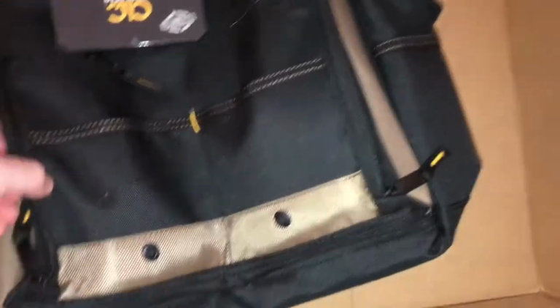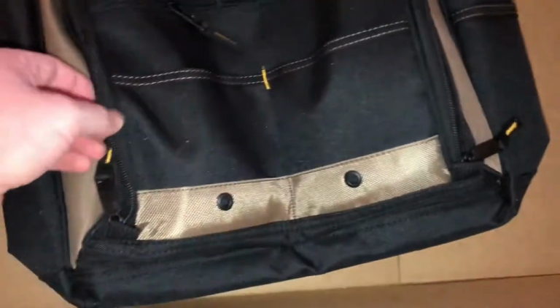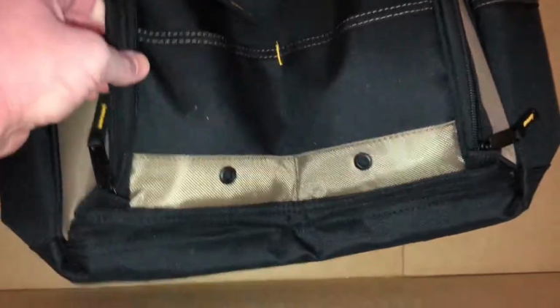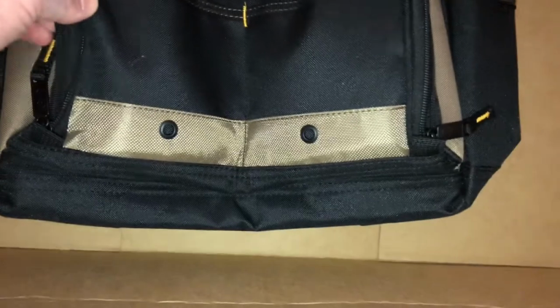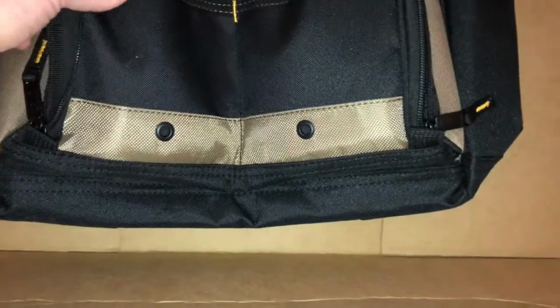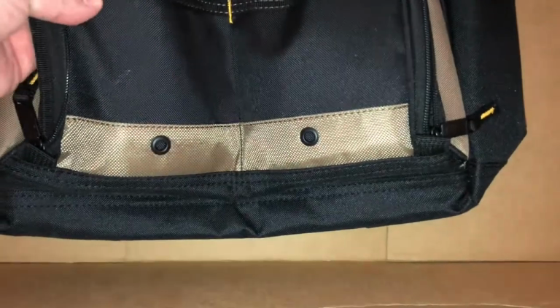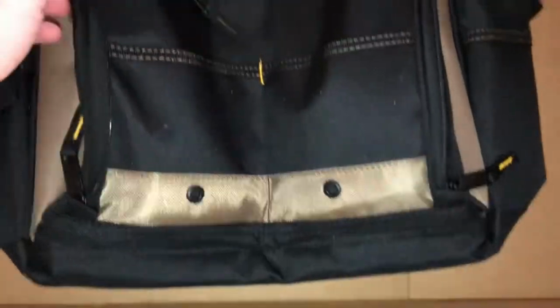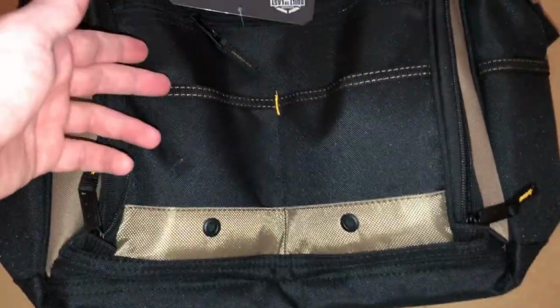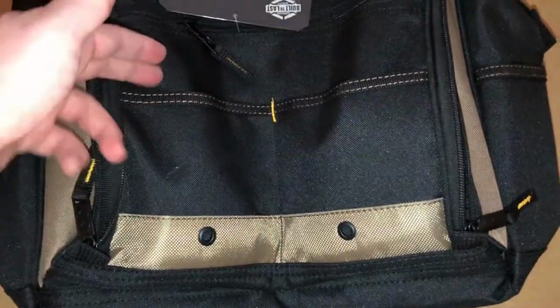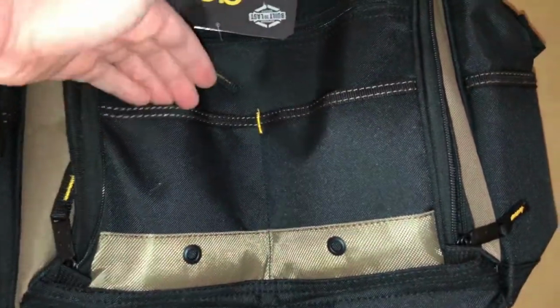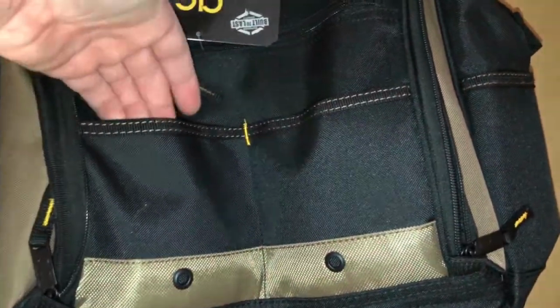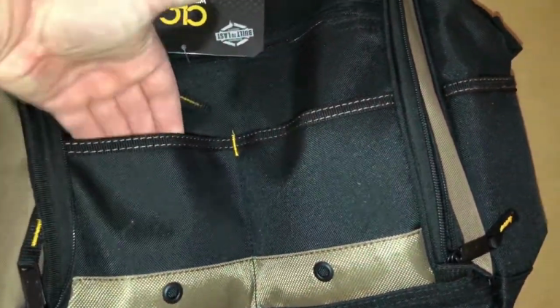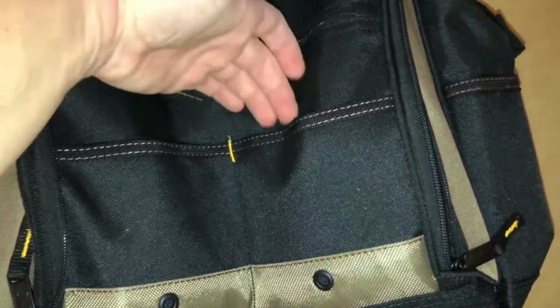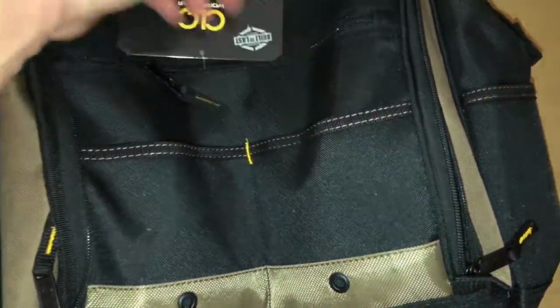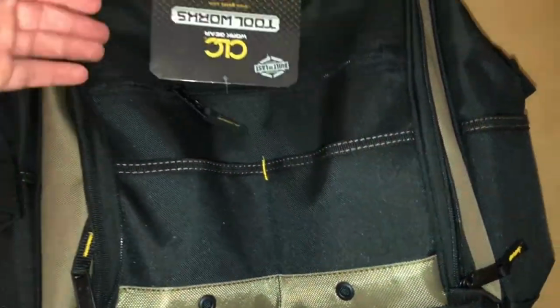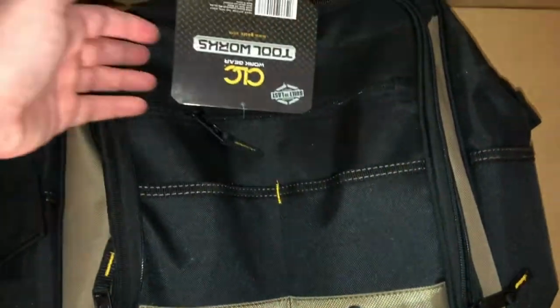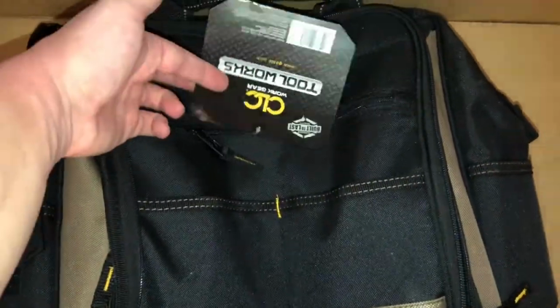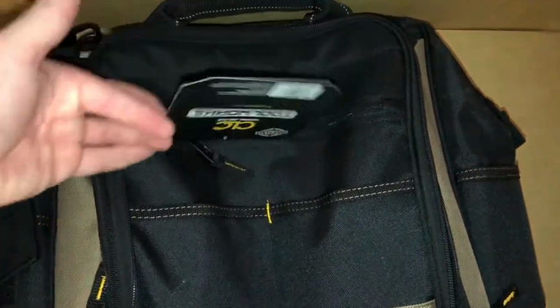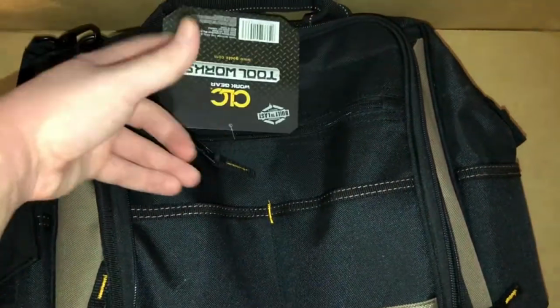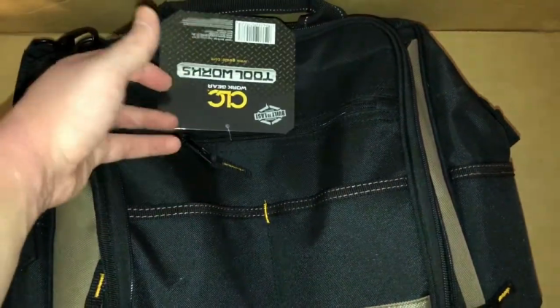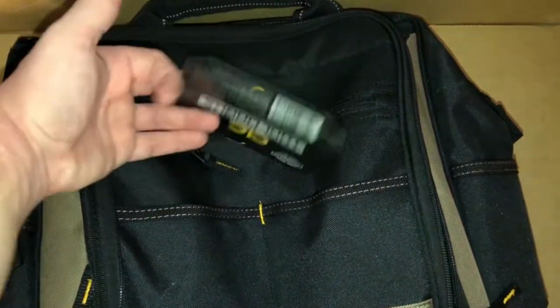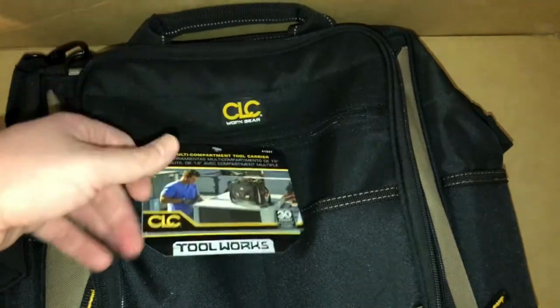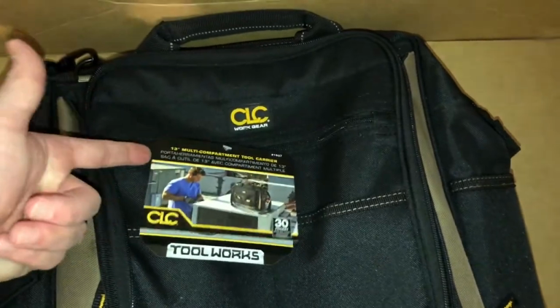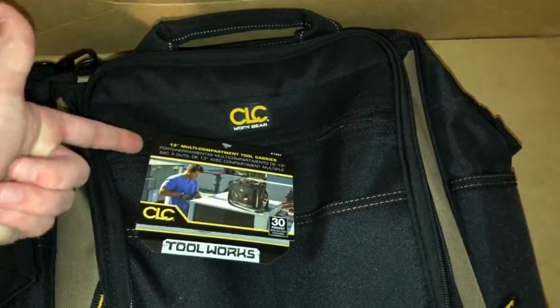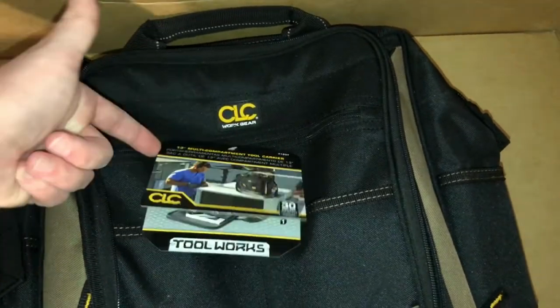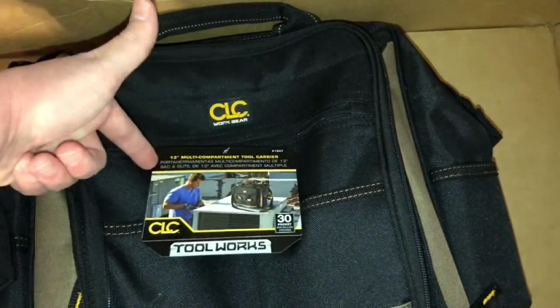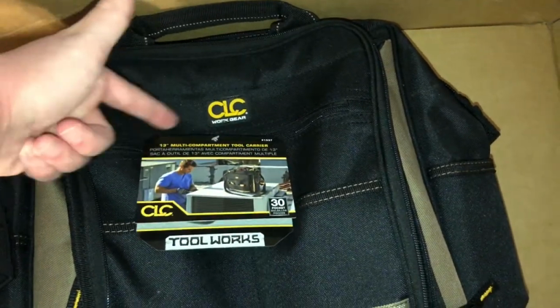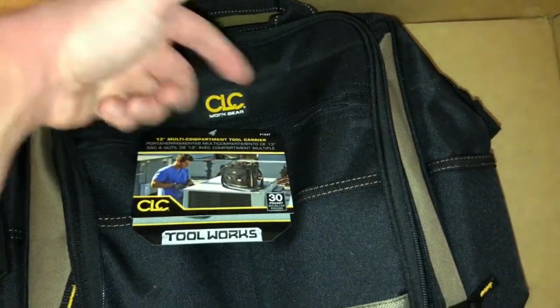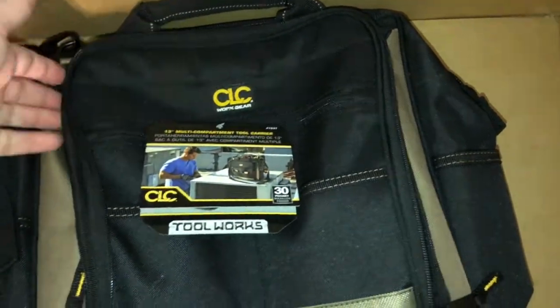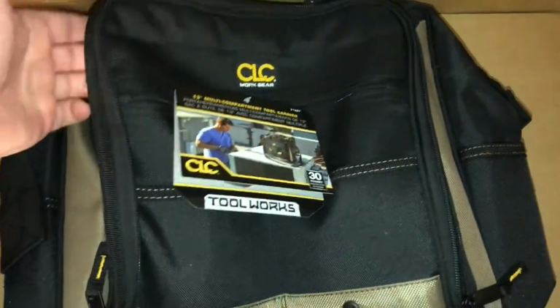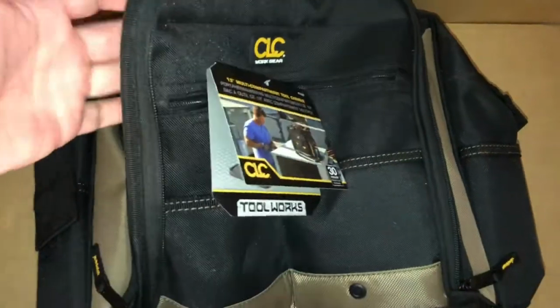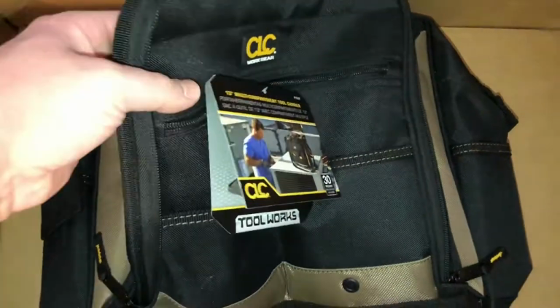I wanted to show you this because it's kind of like an alternative. On the front of it, it's got two pockets right here, and it's got a big zipper pouch right across the top.